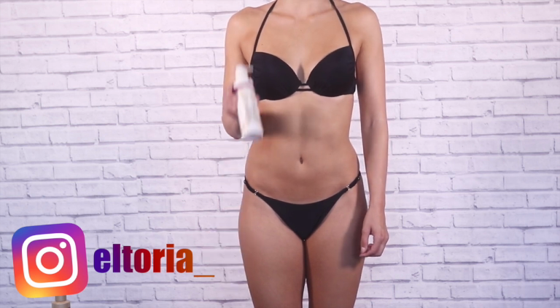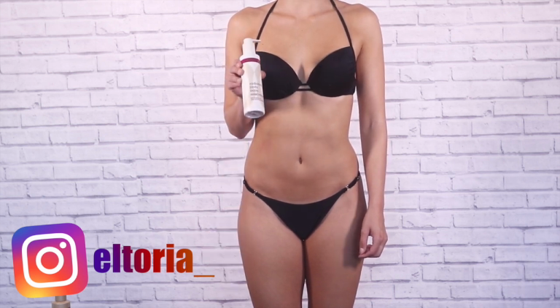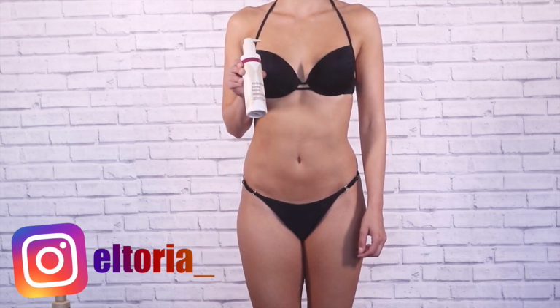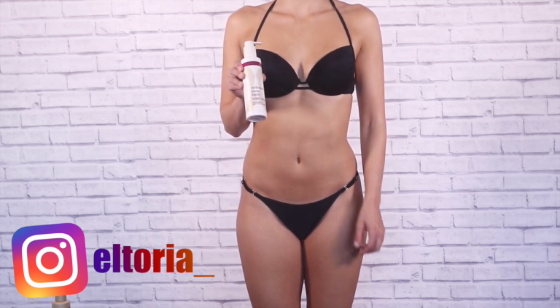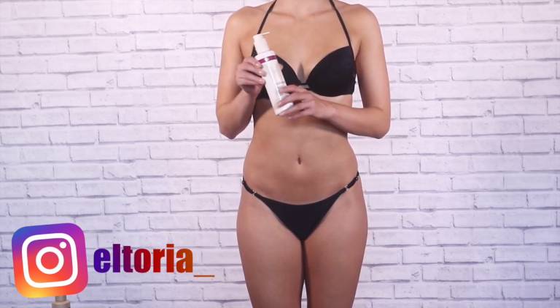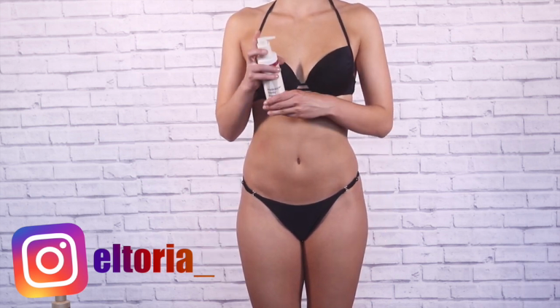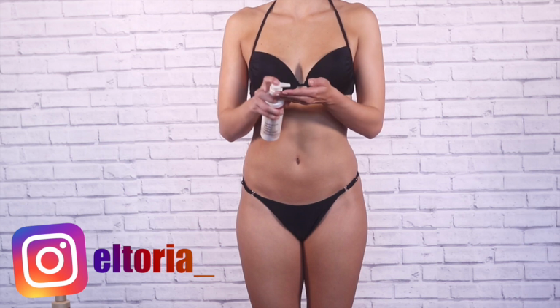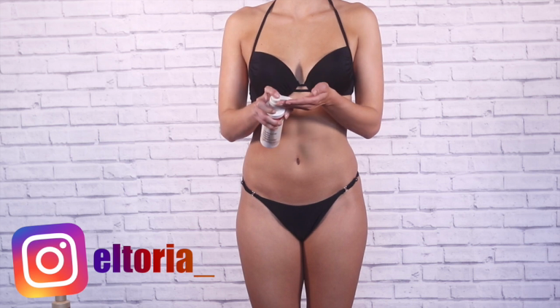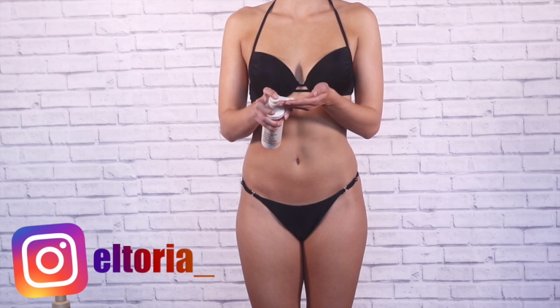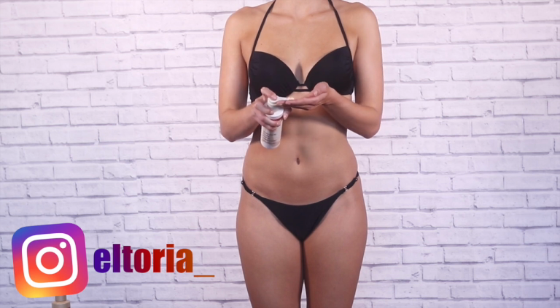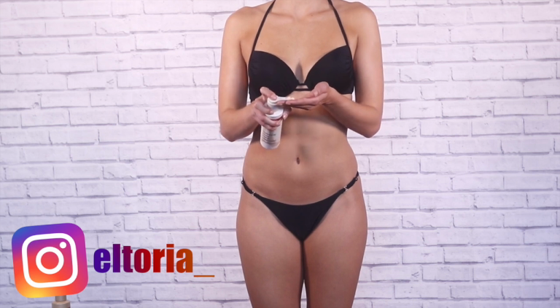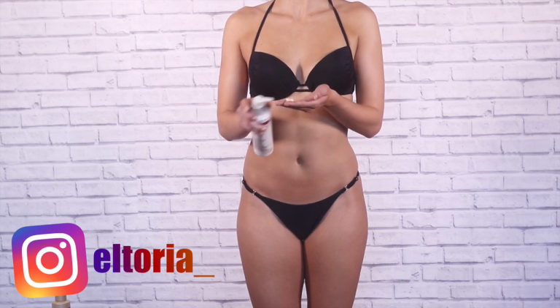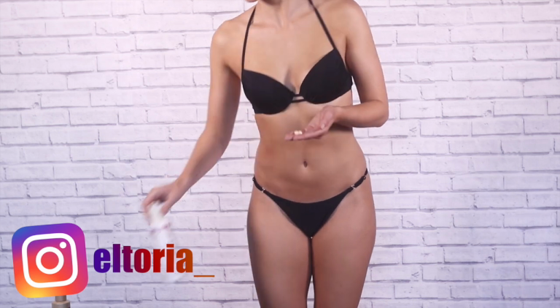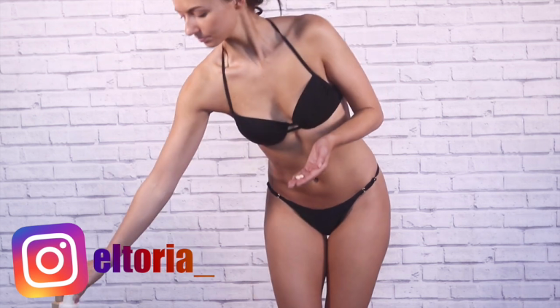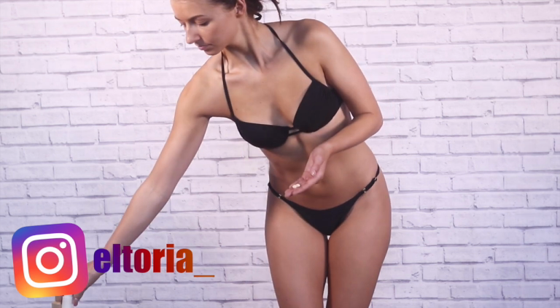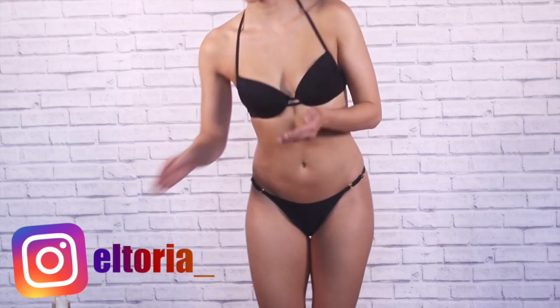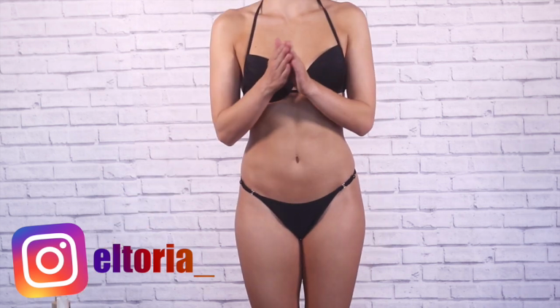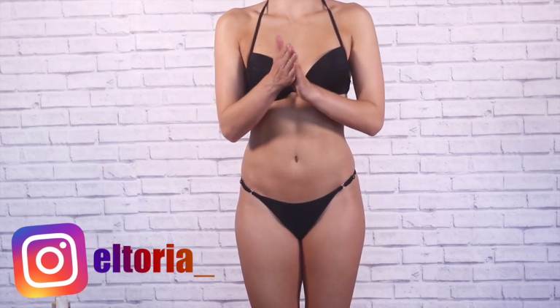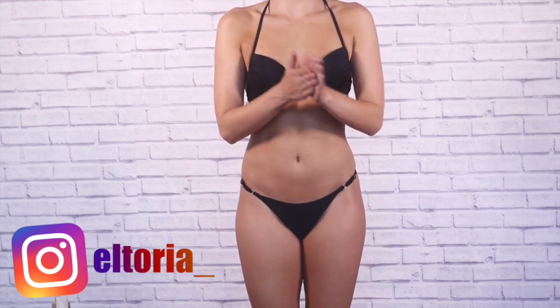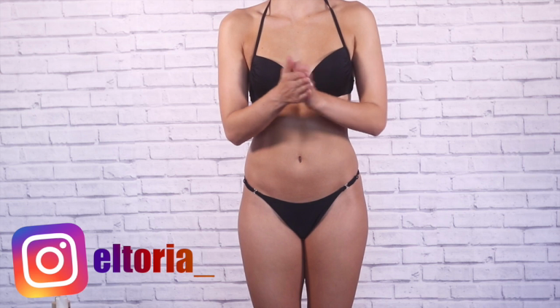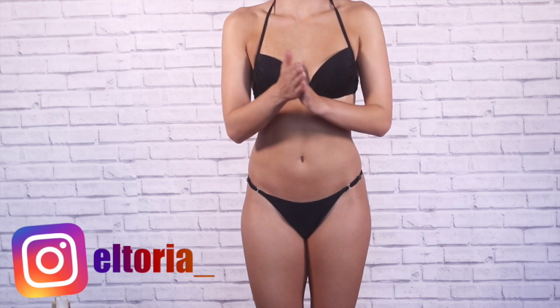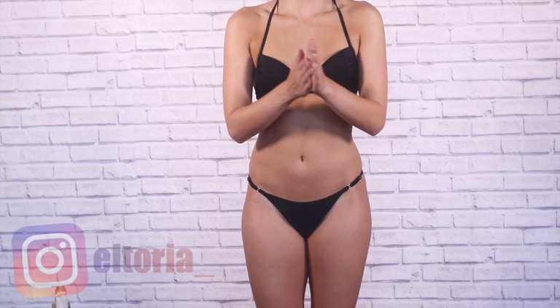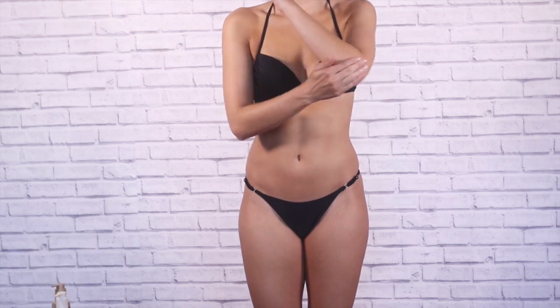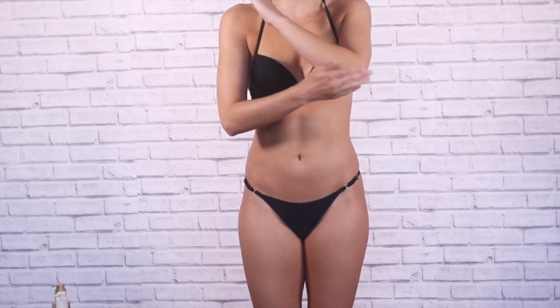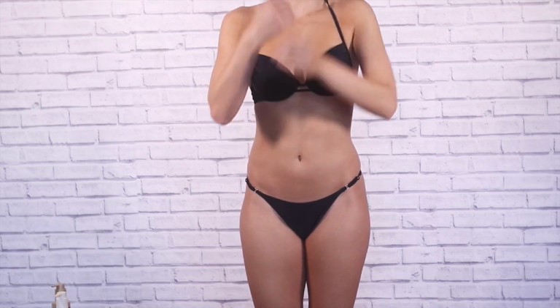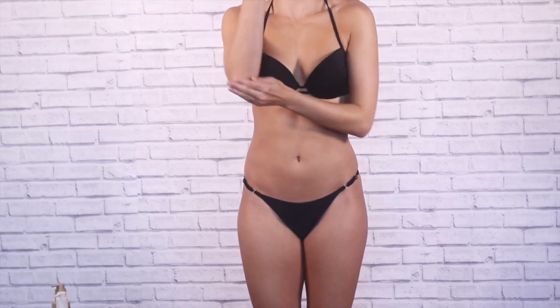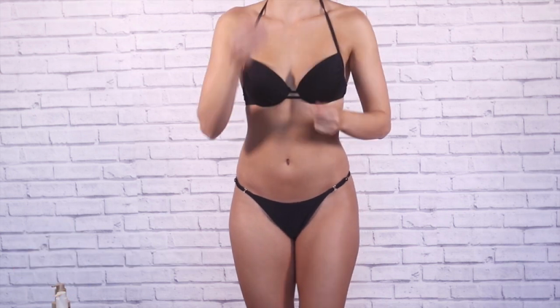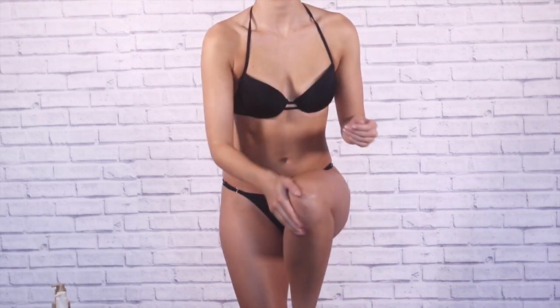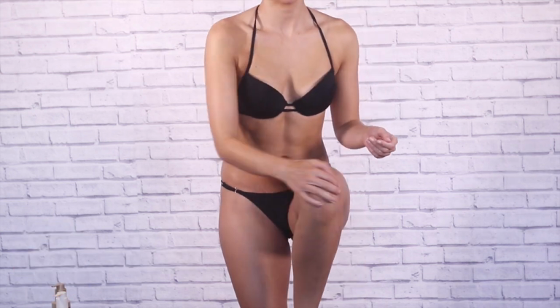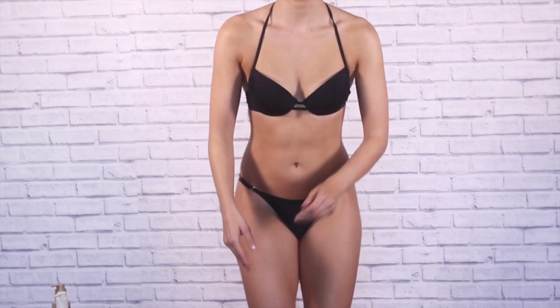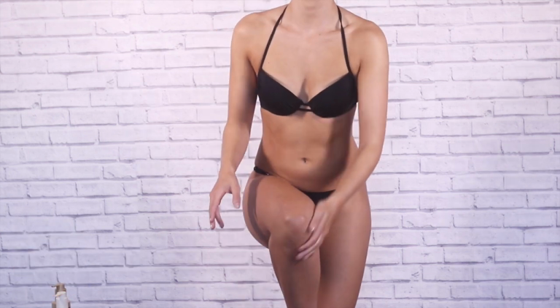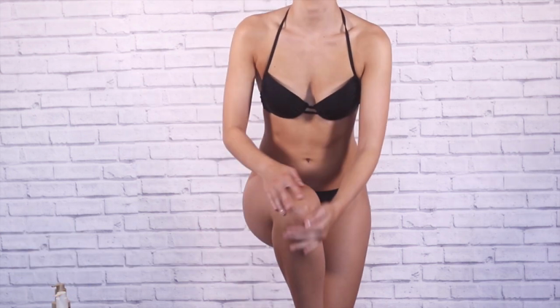First I'm going to use their Radiance Body Balm. This is amazing to pop on the areas where it goes a little patchy — so the elbows, the knees, a bit on your tummy and a bit on the collarbone.